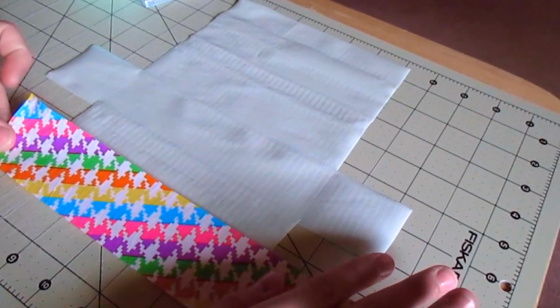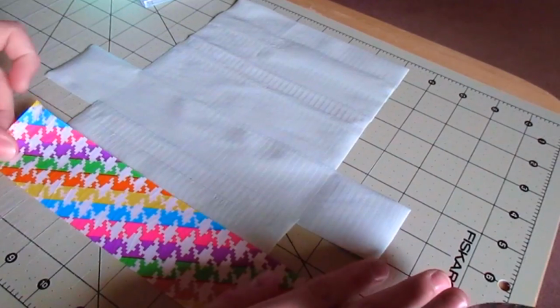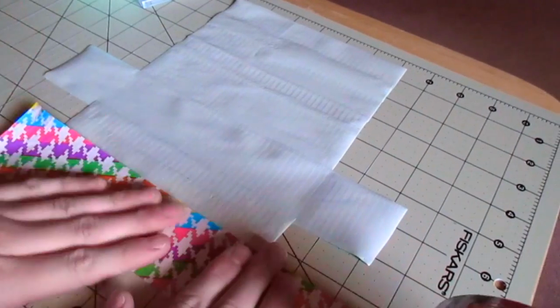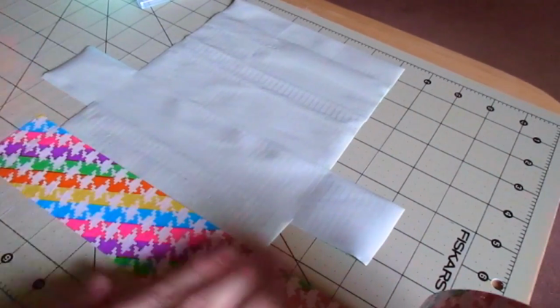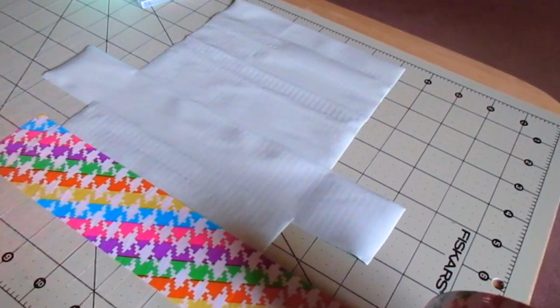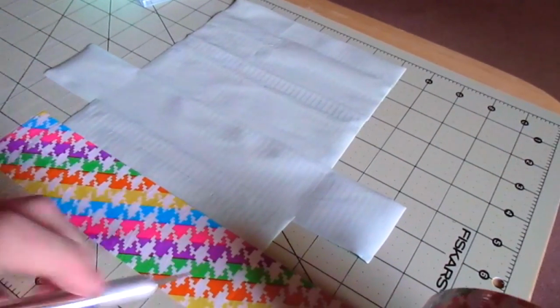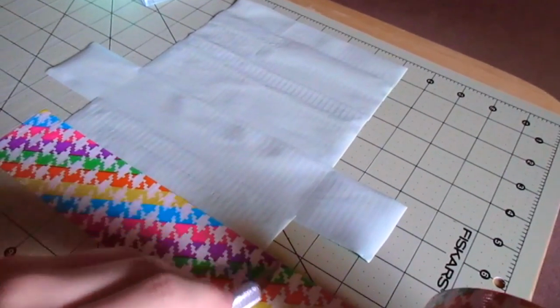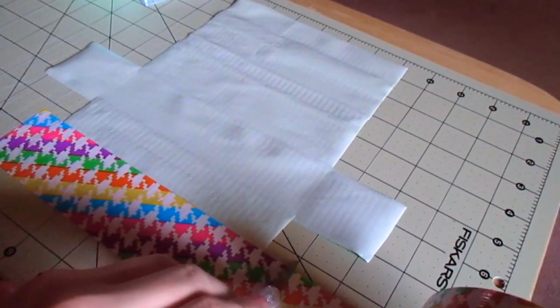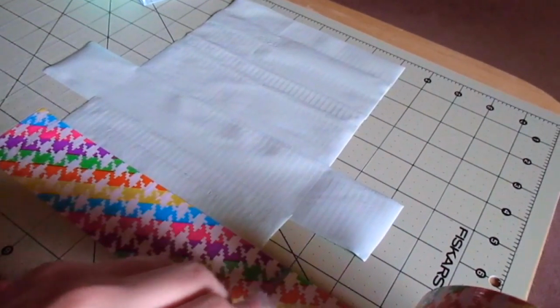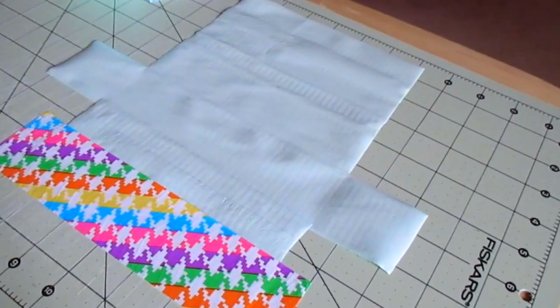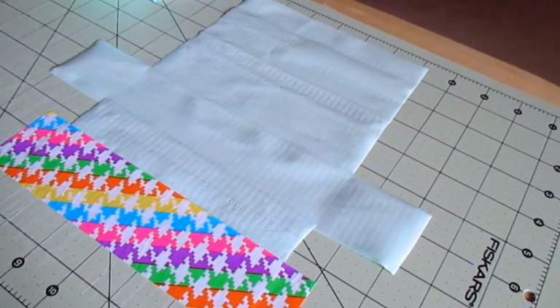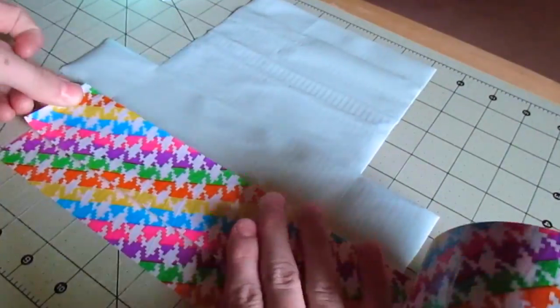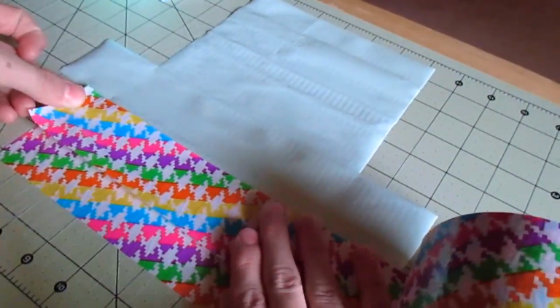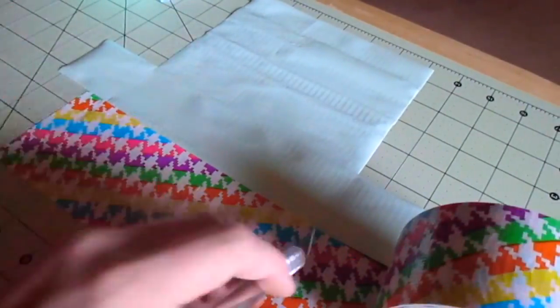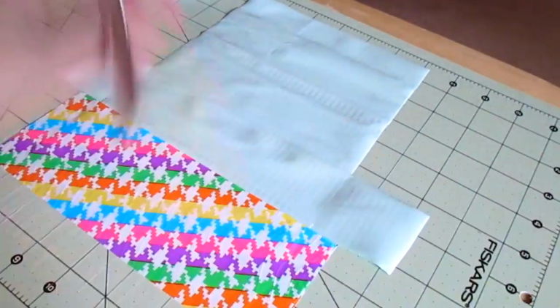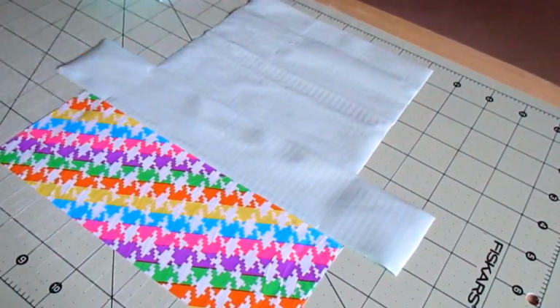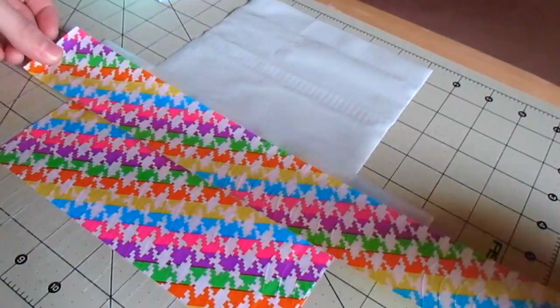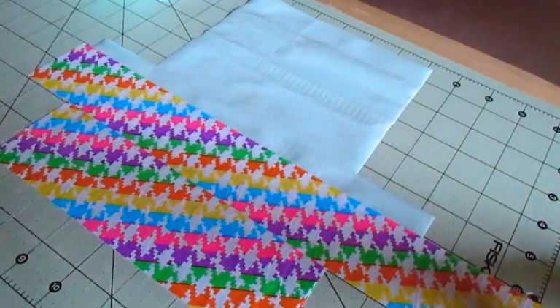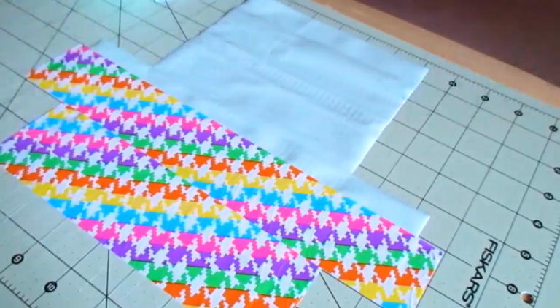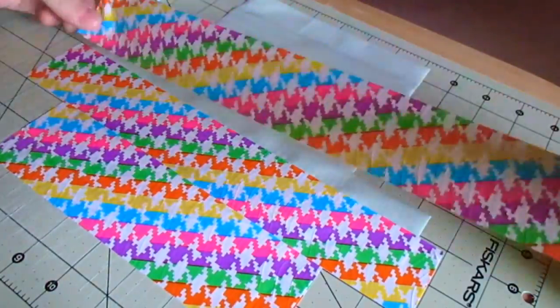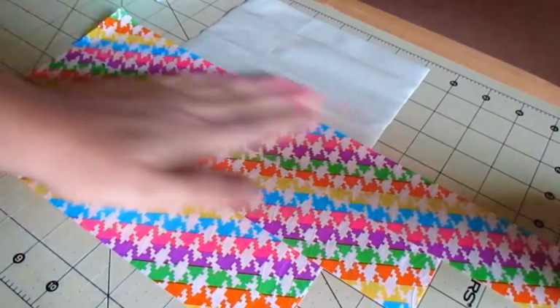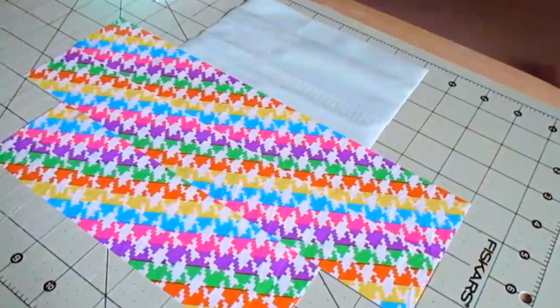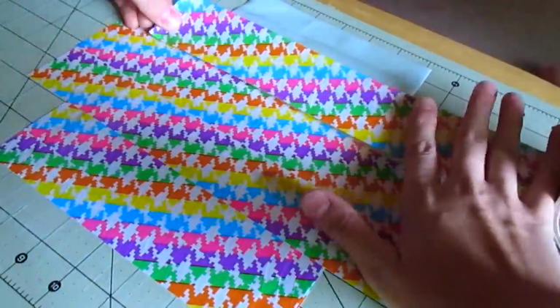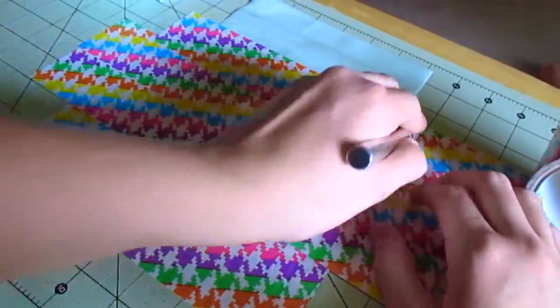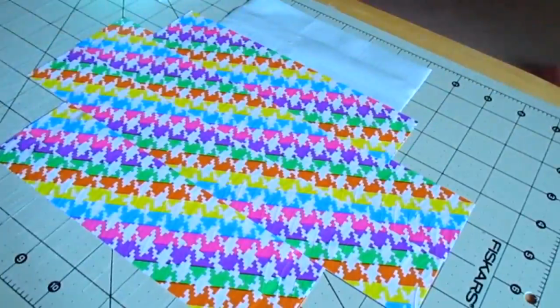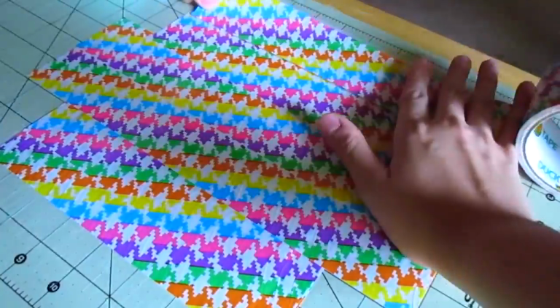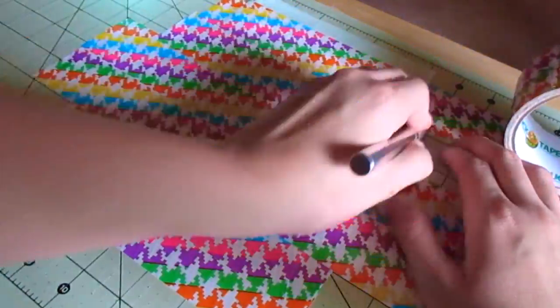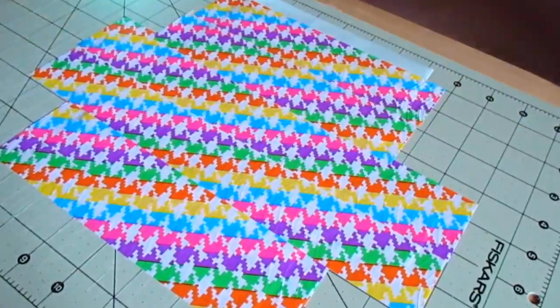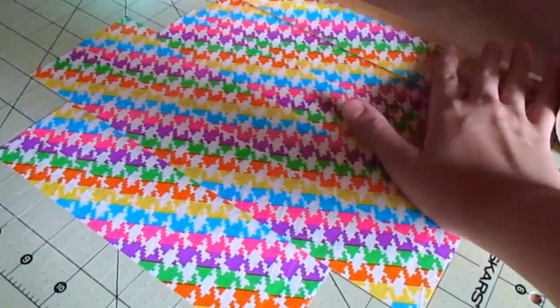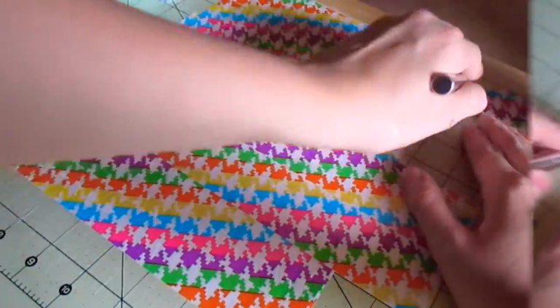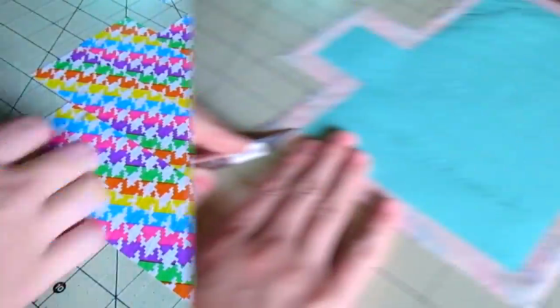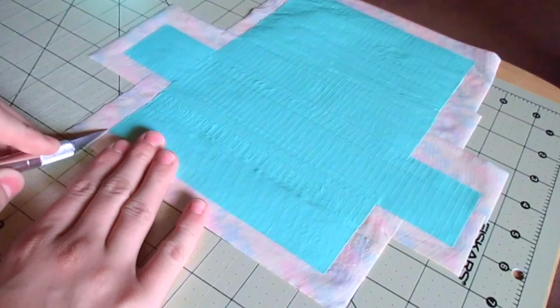Now I'm flipping our duct tape fabric over so it's sticky side up, and overlapping it with the outside color — the neon houndstooth pattern. I'm making sure I have at least a three-eighths inch of sticky on all sides; I have more than that but I'll trim it down later.